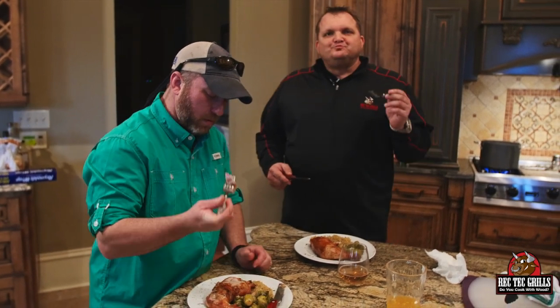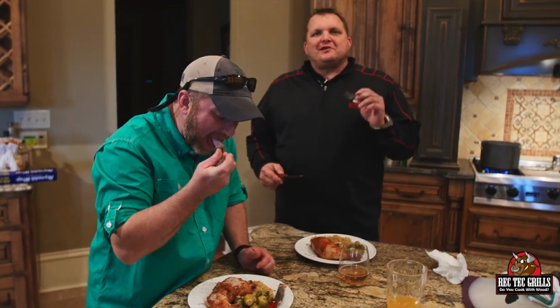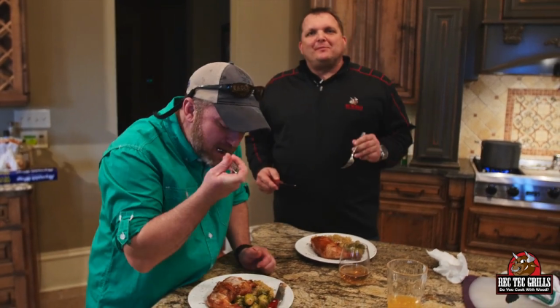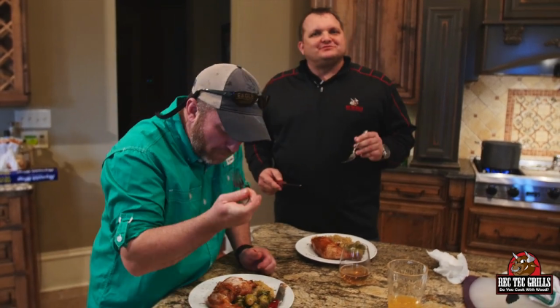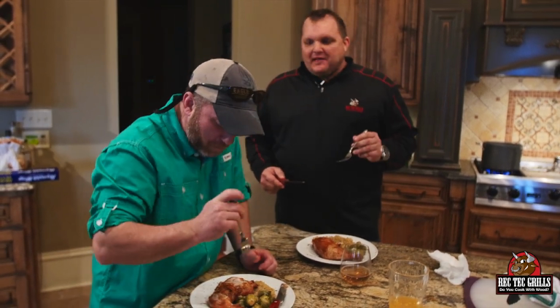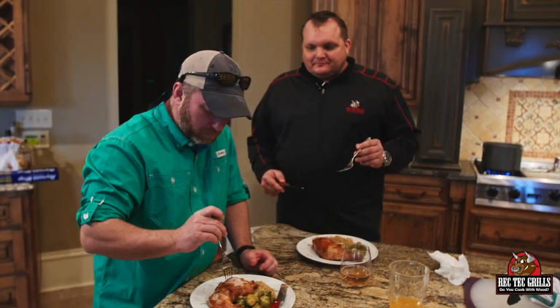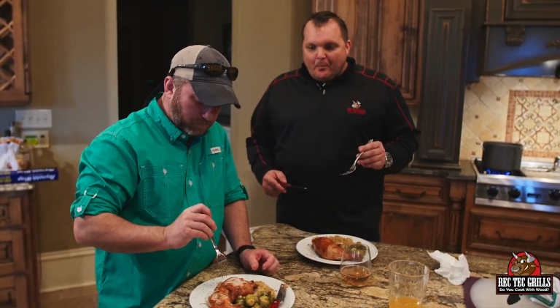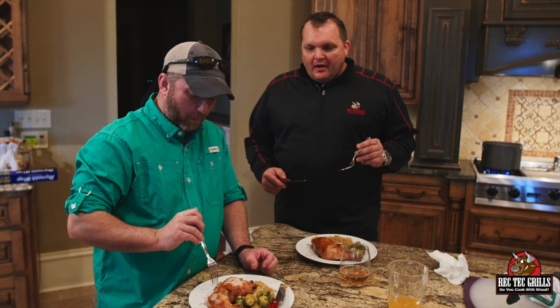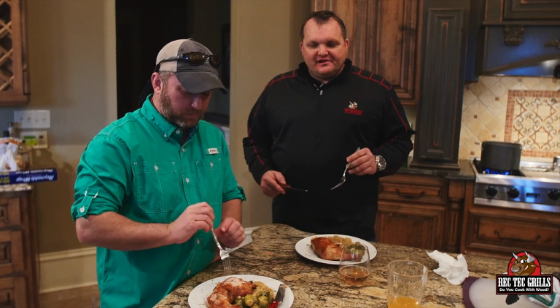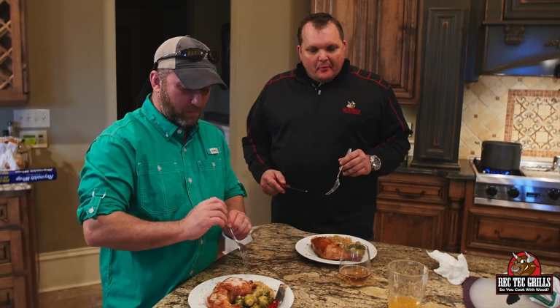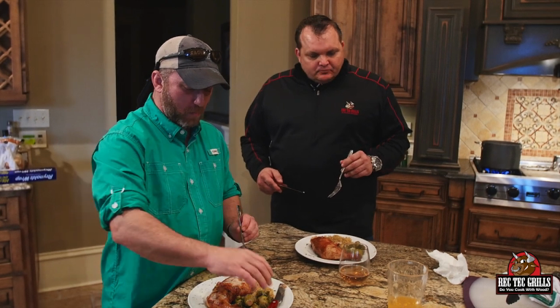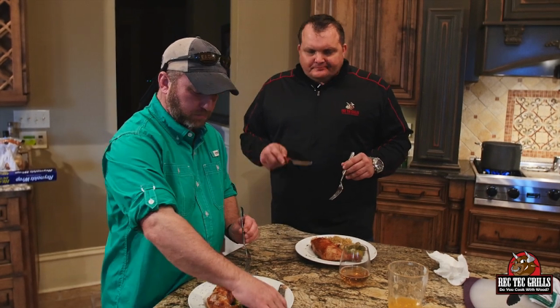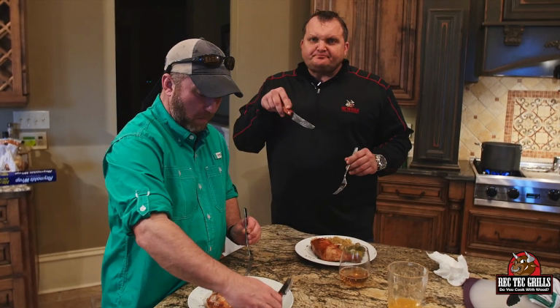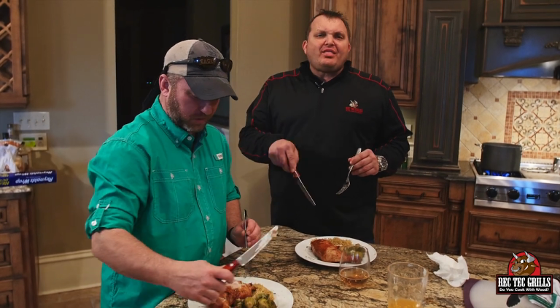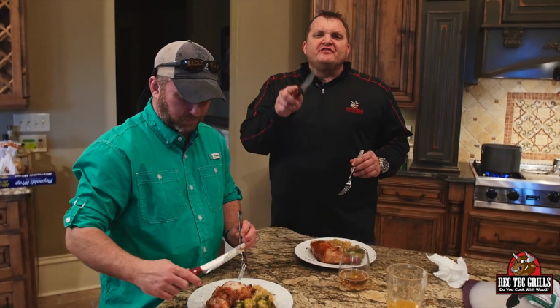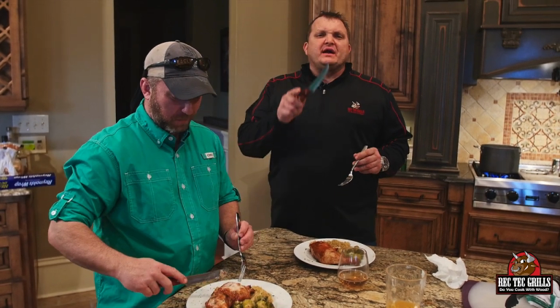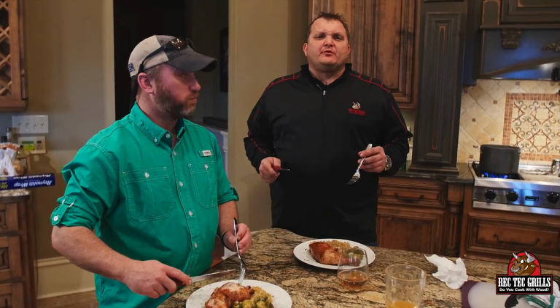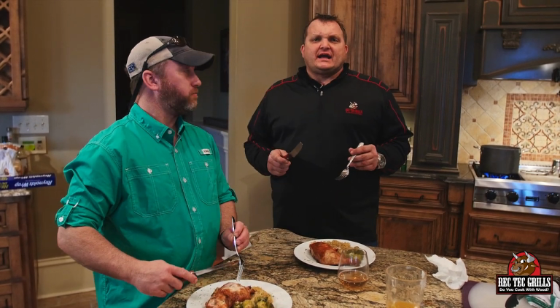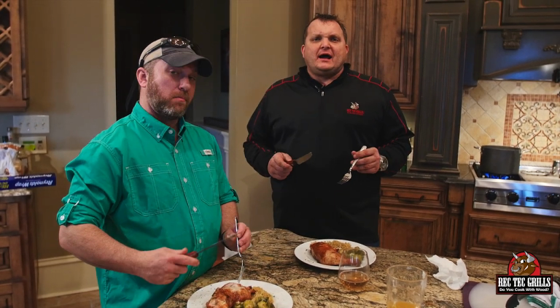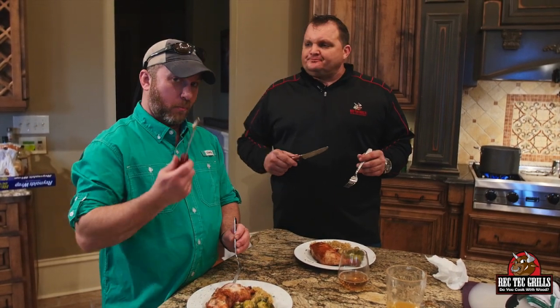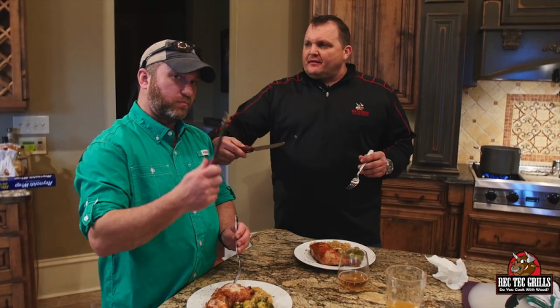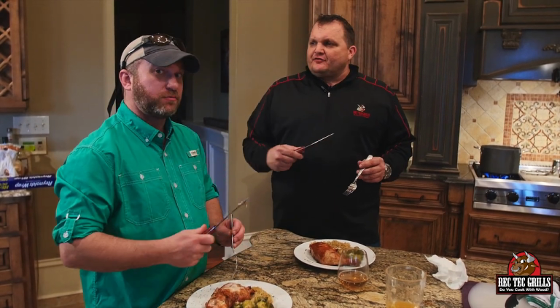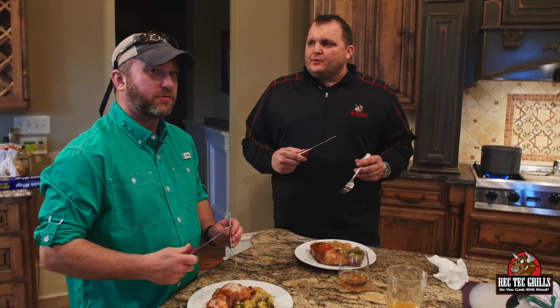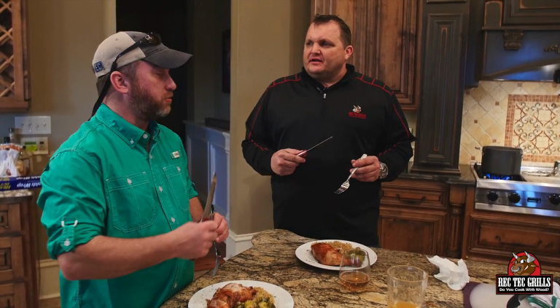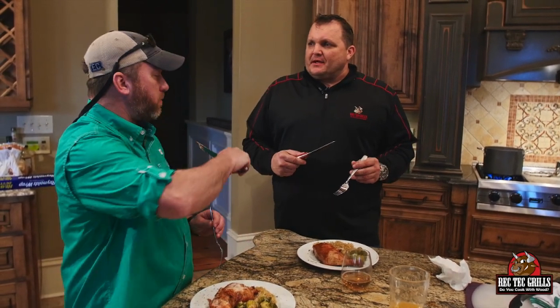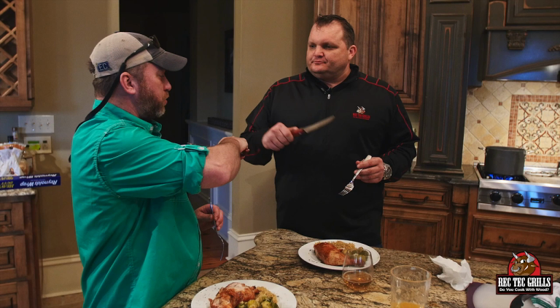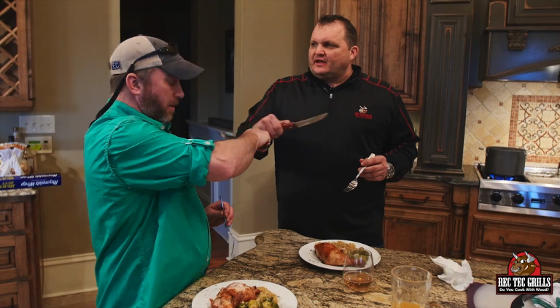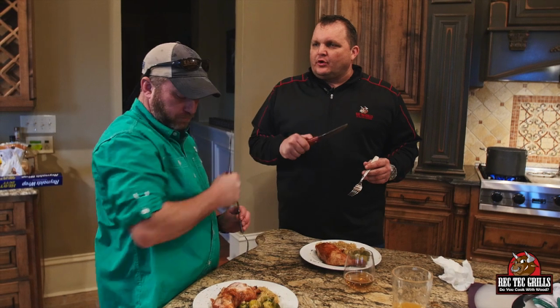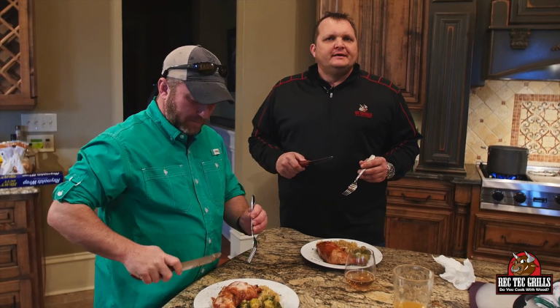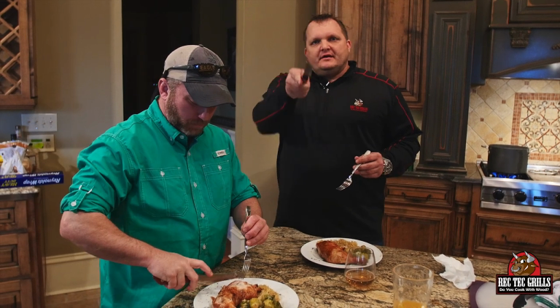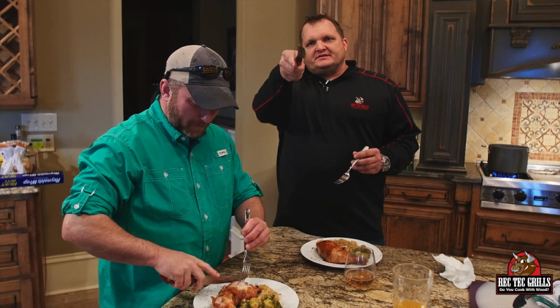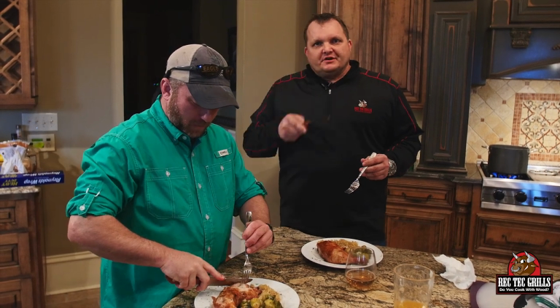You're not gonna find better chicken — unbelievable. Visit rectechgrills.com. Thanks for cooking with me today, man. Nice work, see you soon!